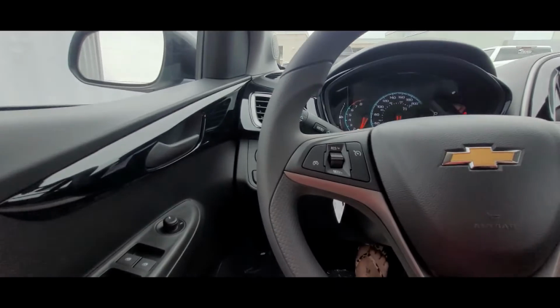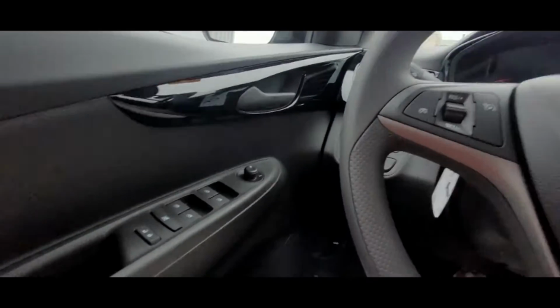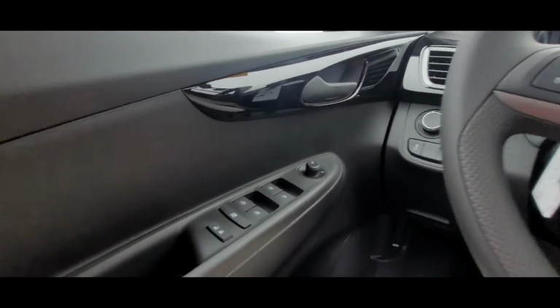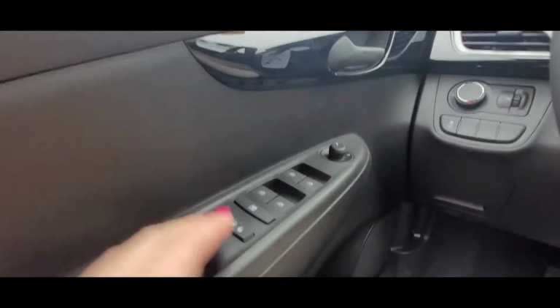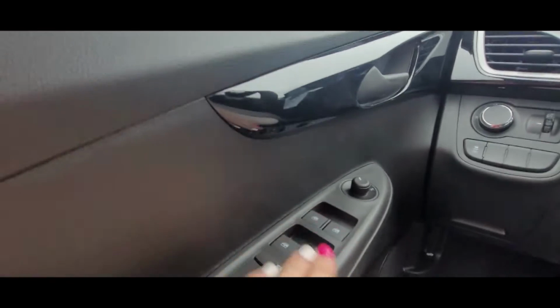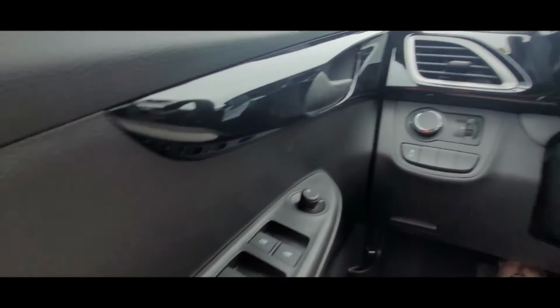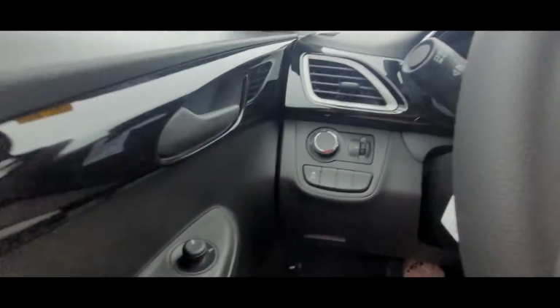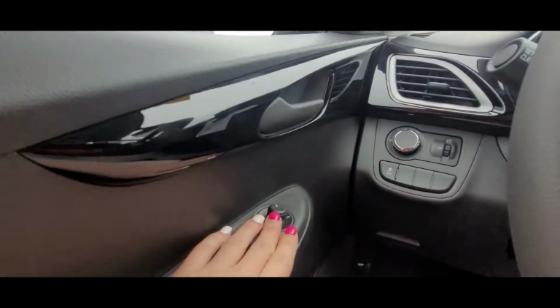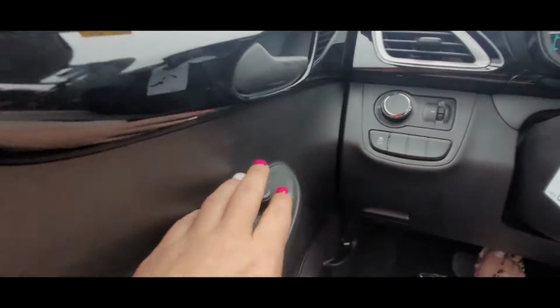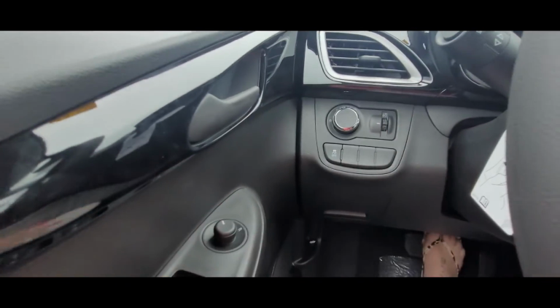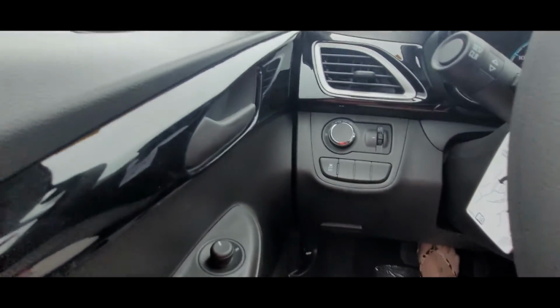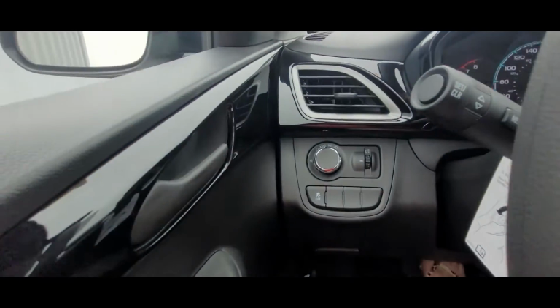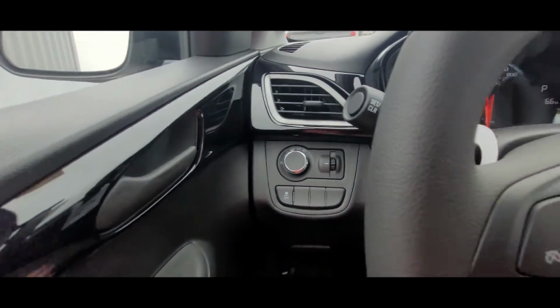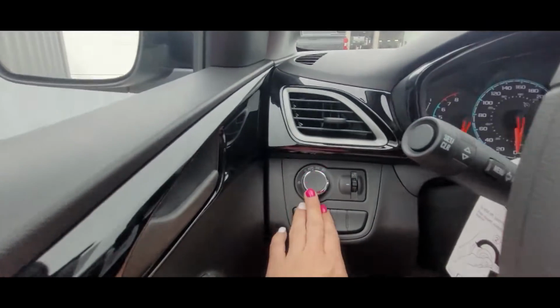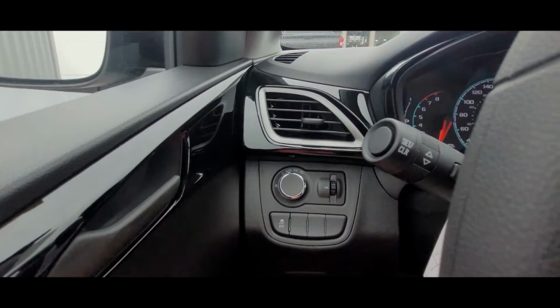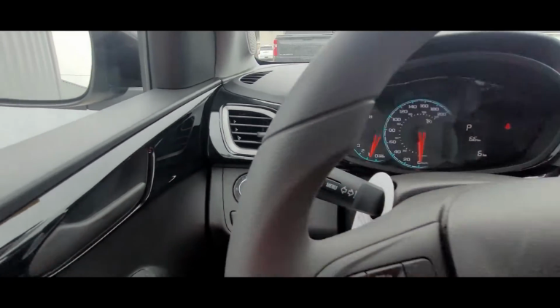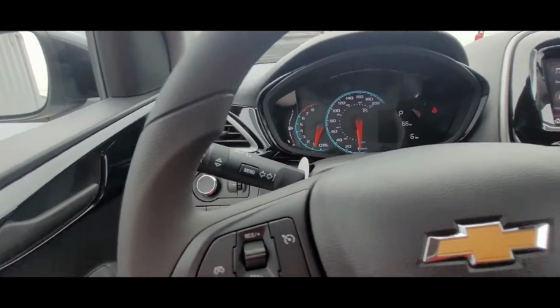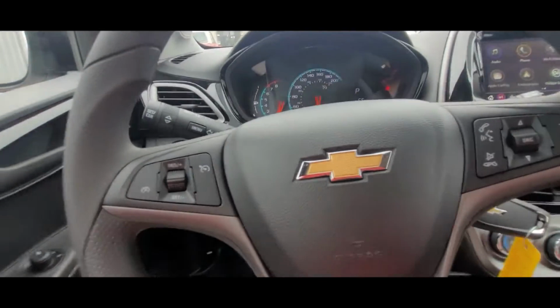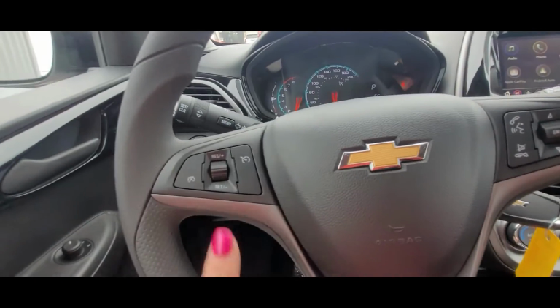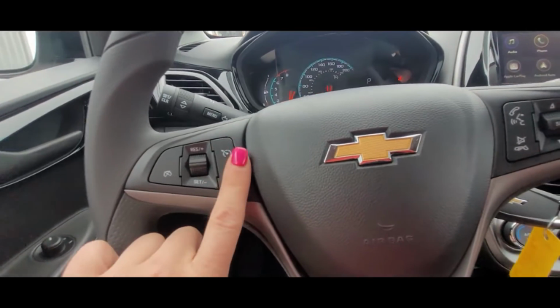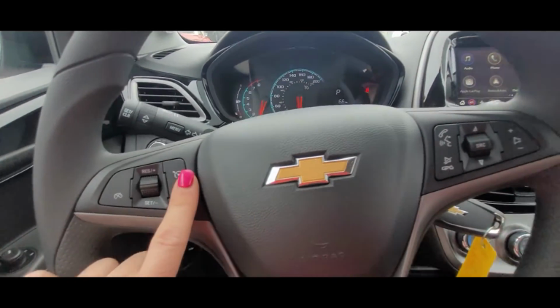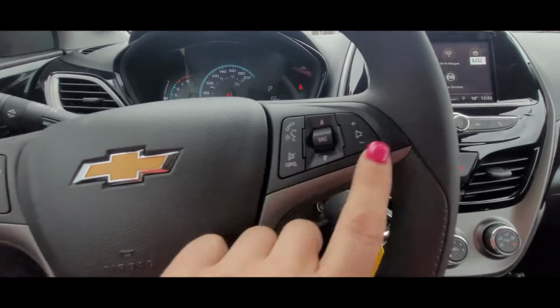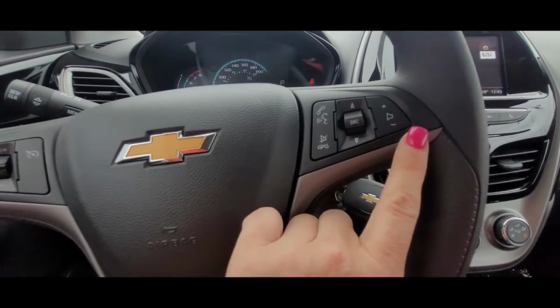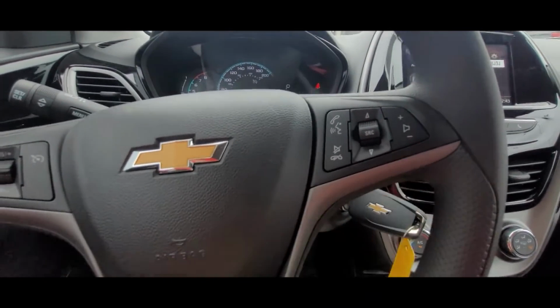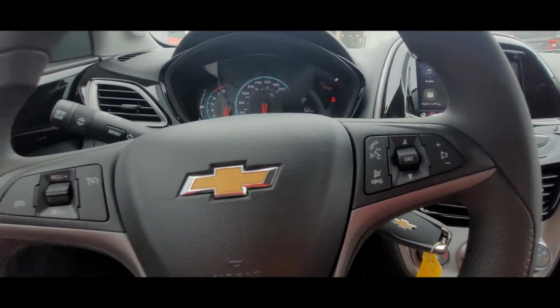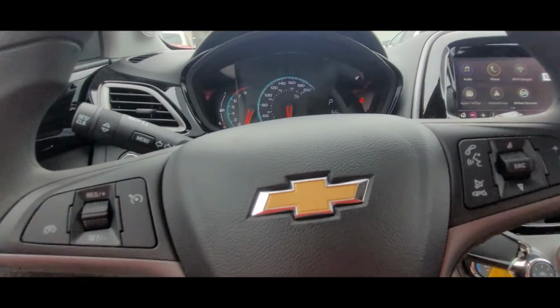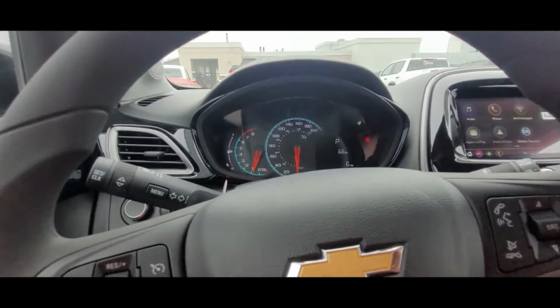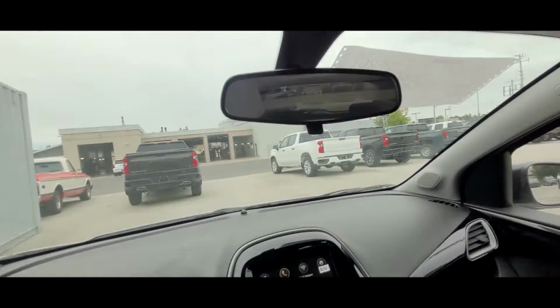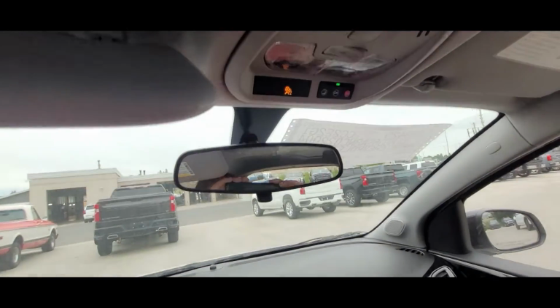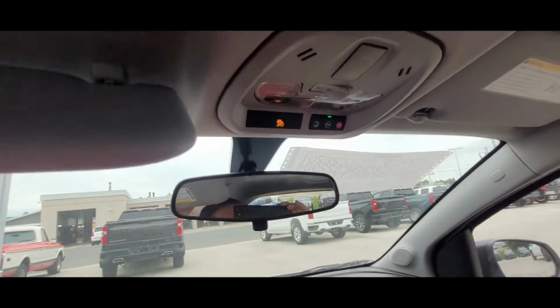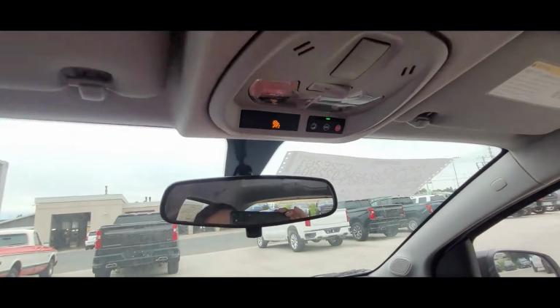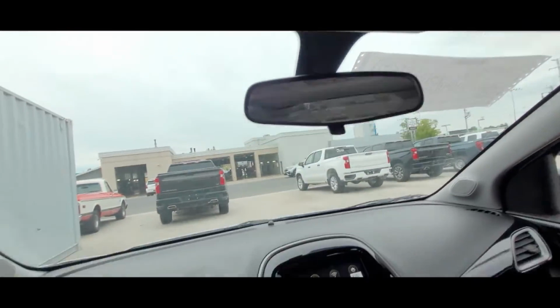Here's the interior of the Chevy Spark. As you can see, it's got power windows. This is where you would change your mirrors. It's got automatic headlights. This is where your cruise control is, your hands-free calling because it's got Bluetooth. It is equipped with OnStar as well and SiriusXM.